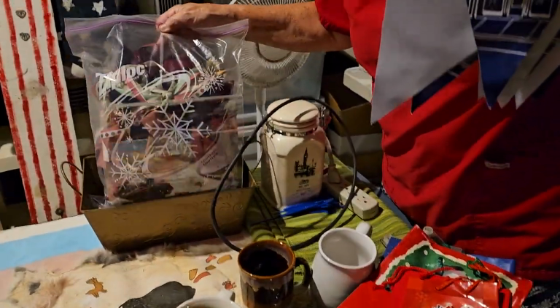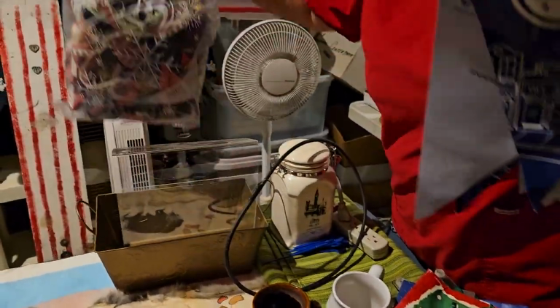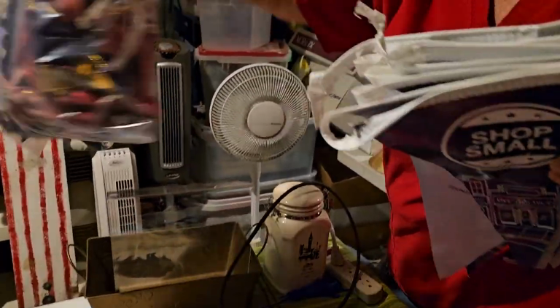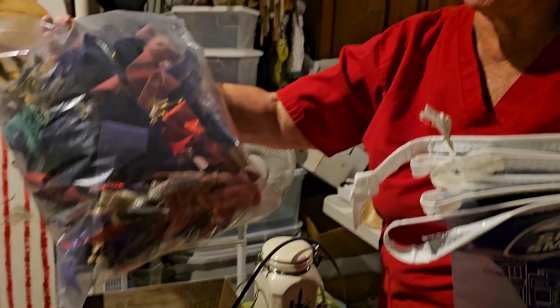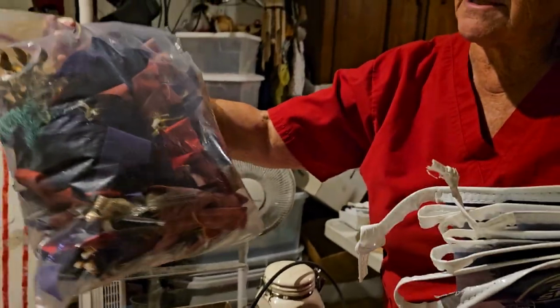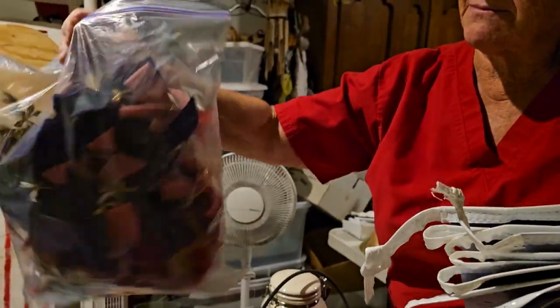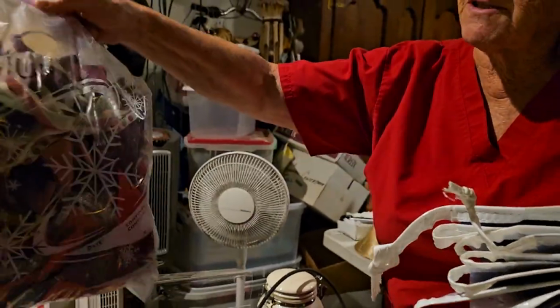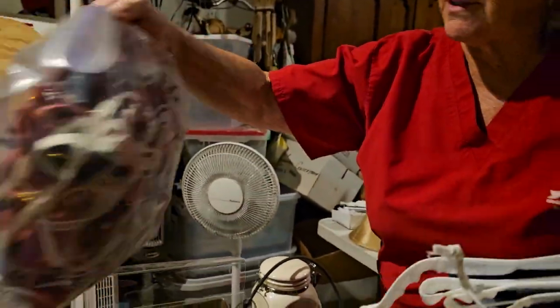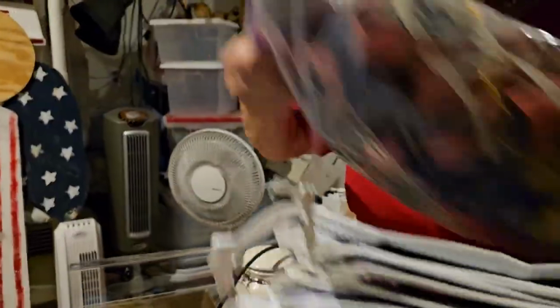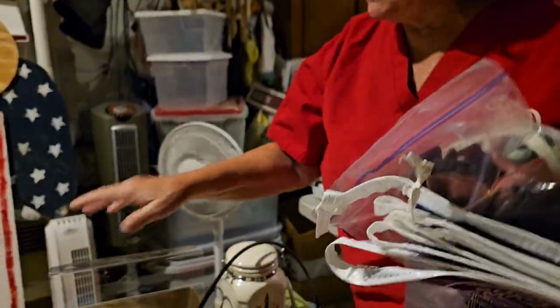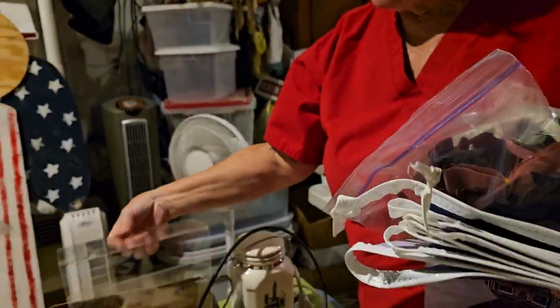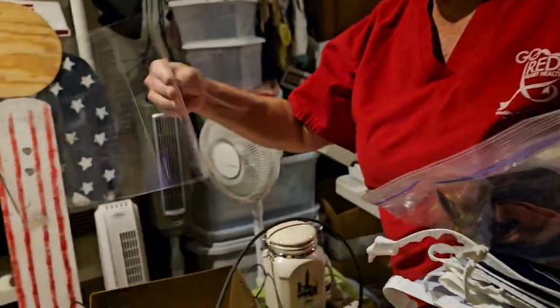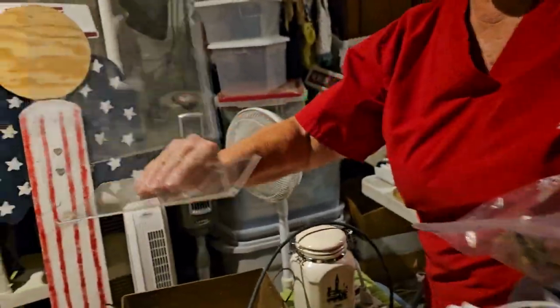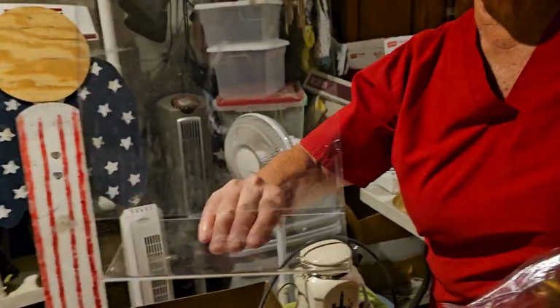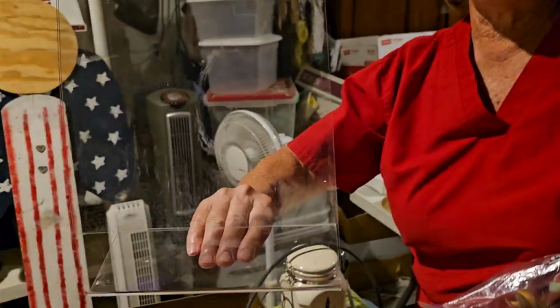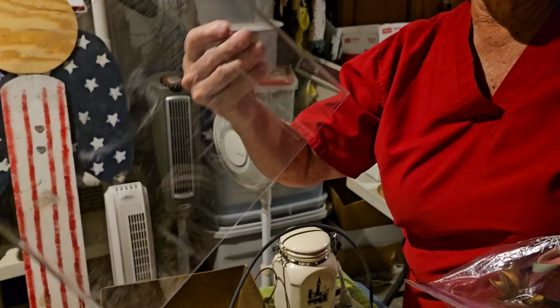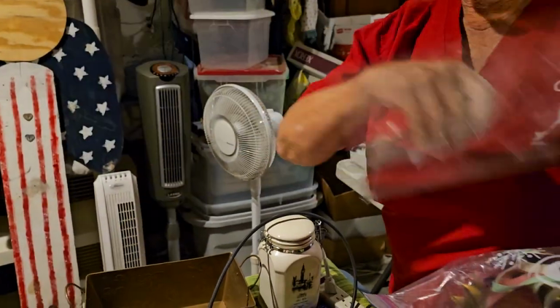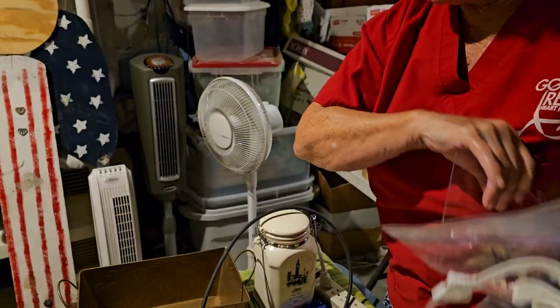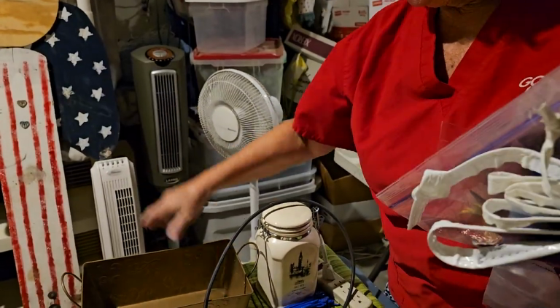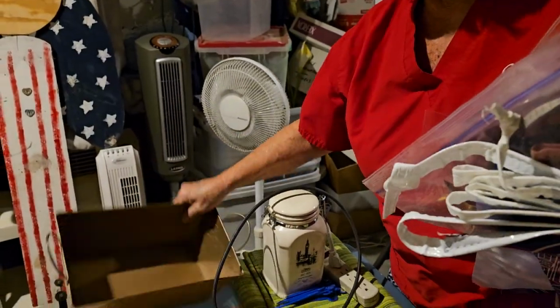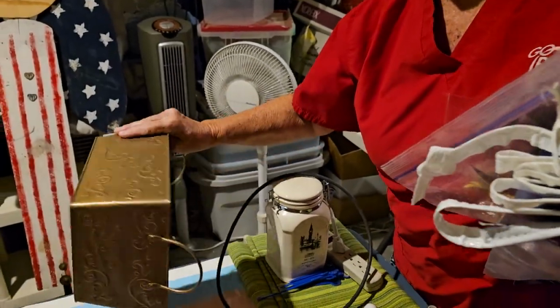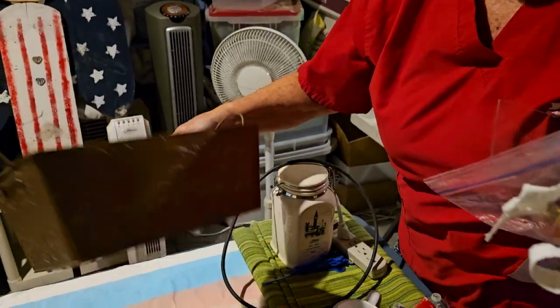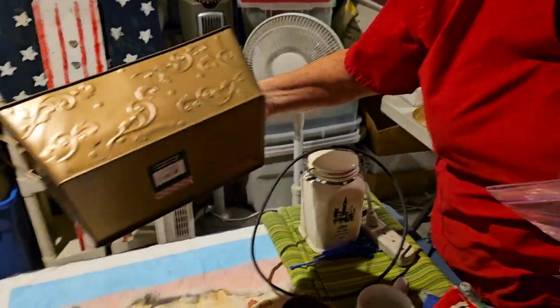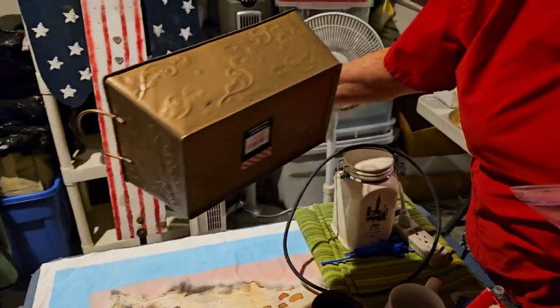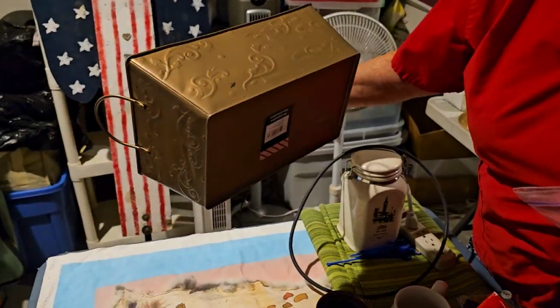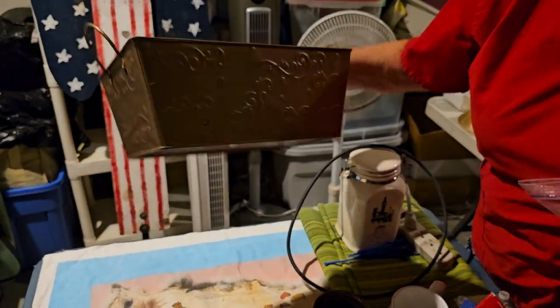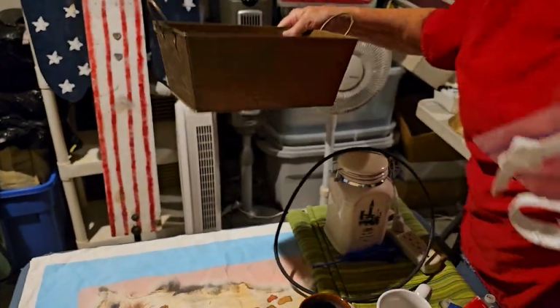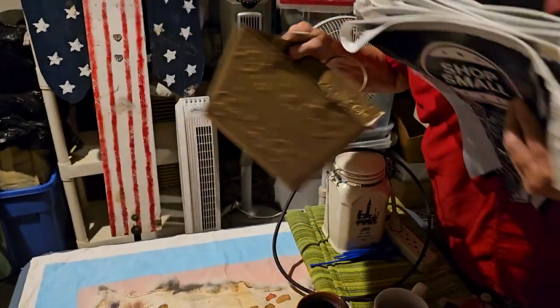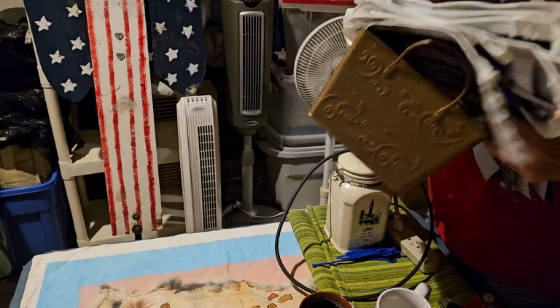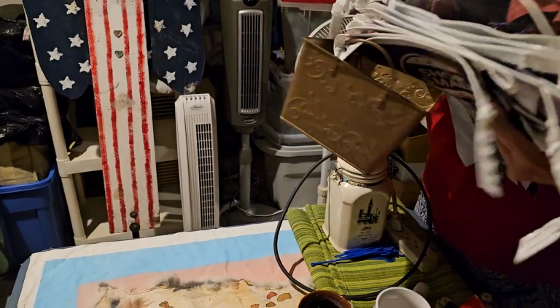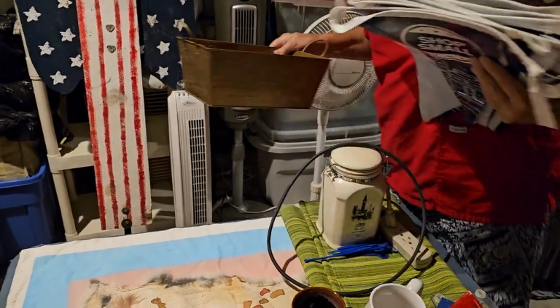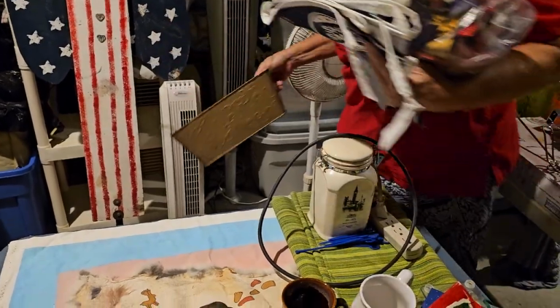This is just a bag of bows, some Christmas bows and ribbon. And this here is a picture frame — a plastic one. And this here is a metal decanter.